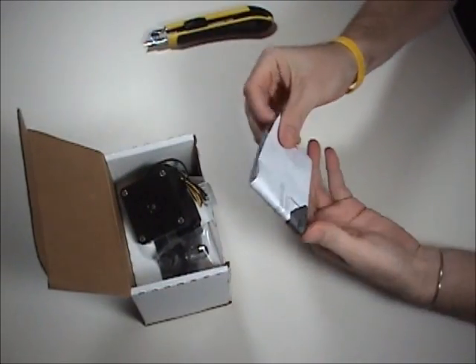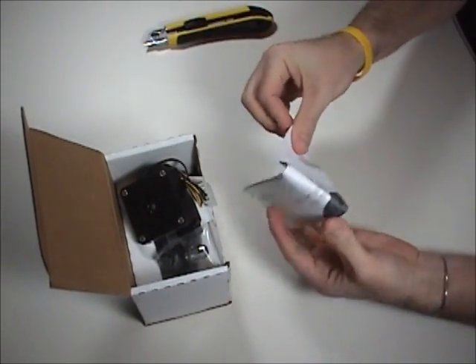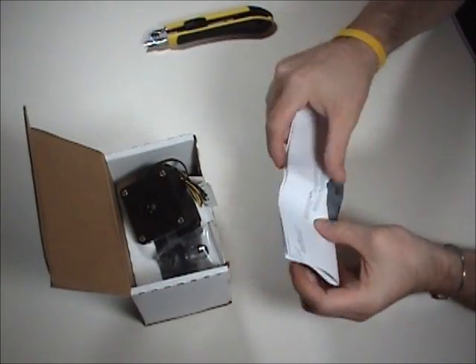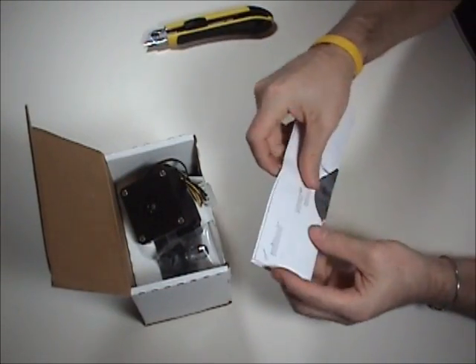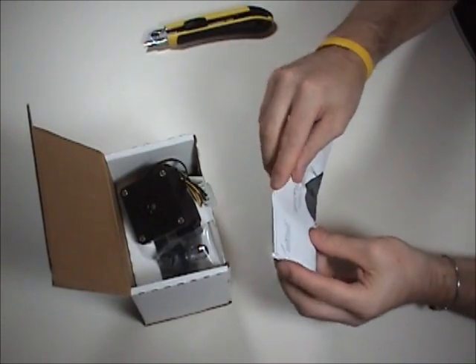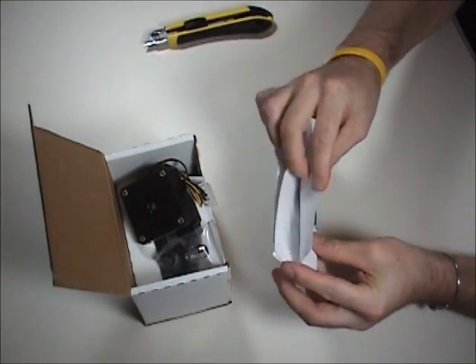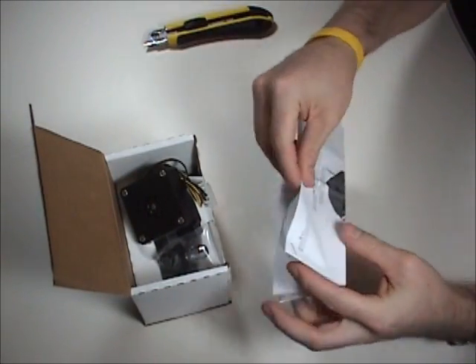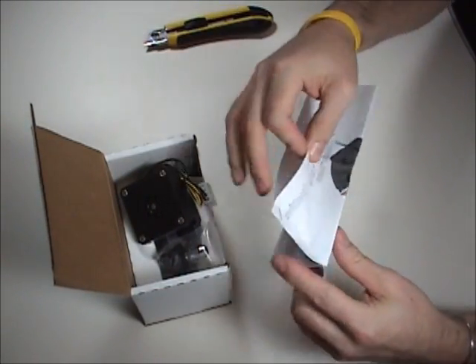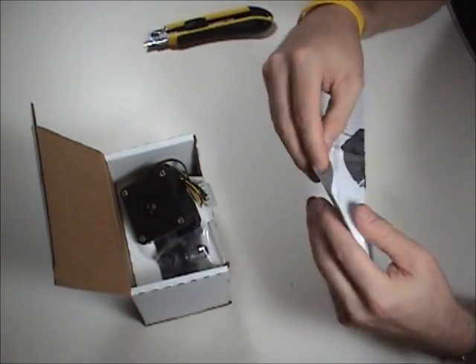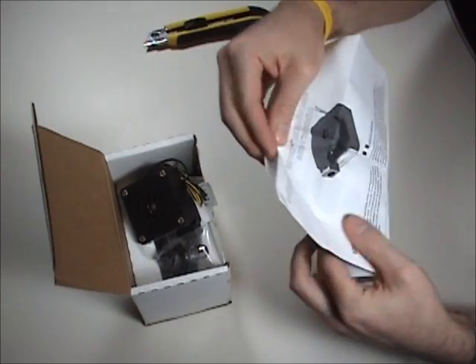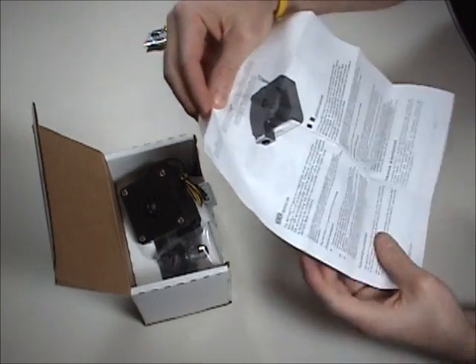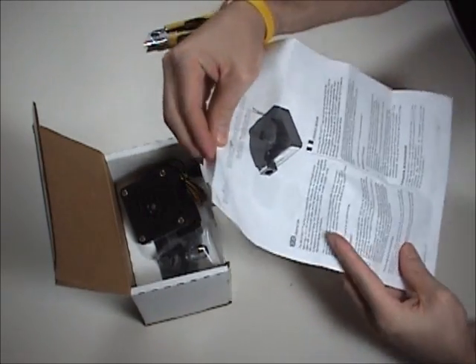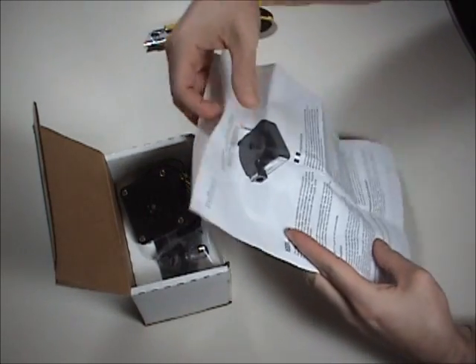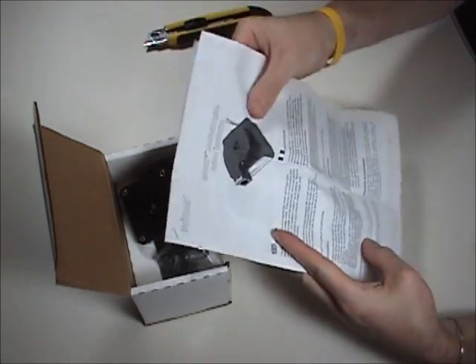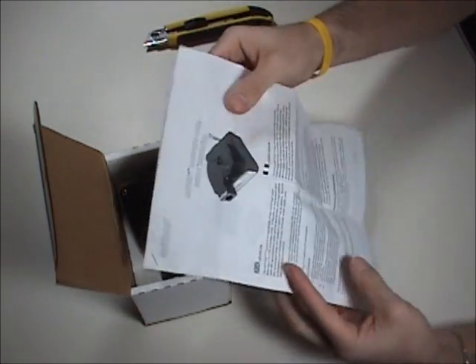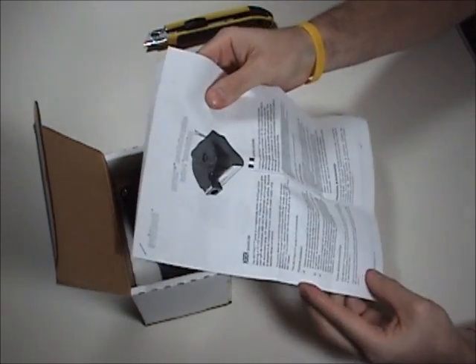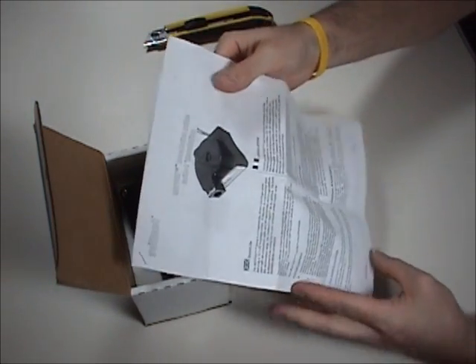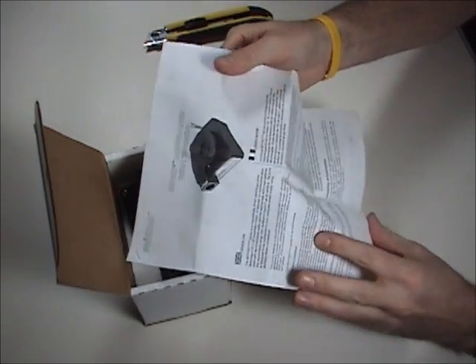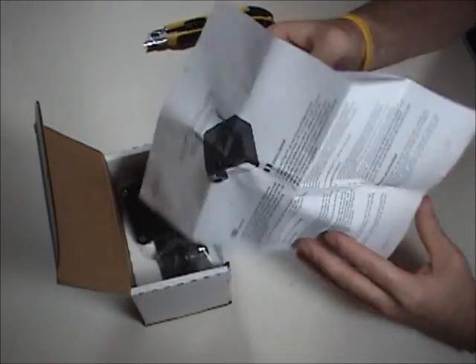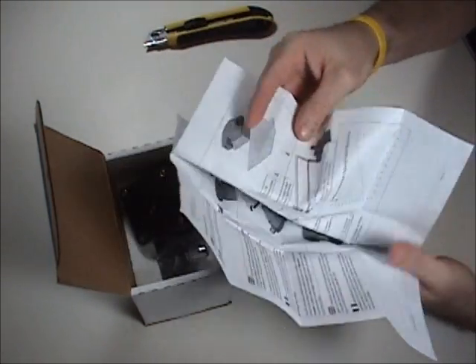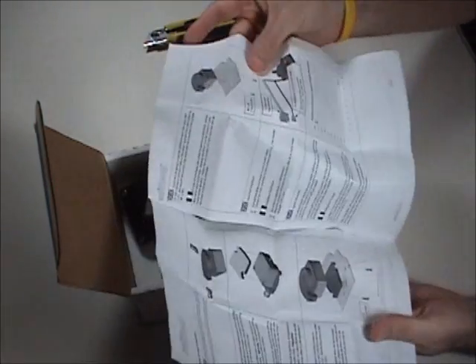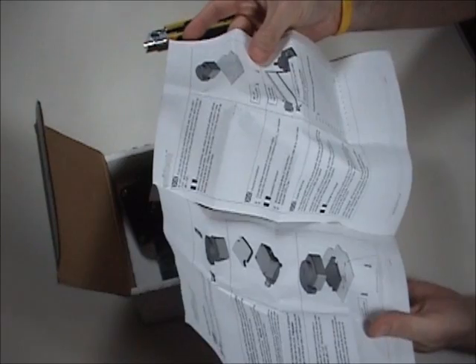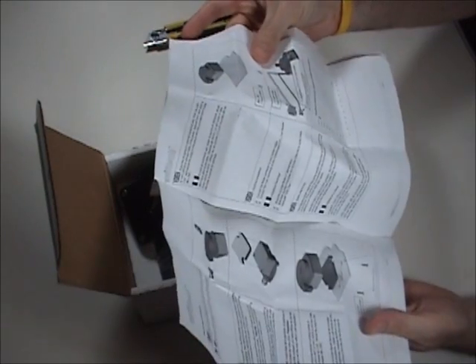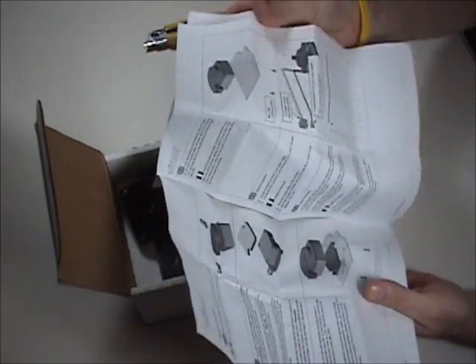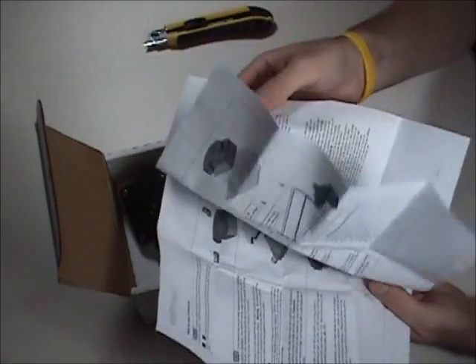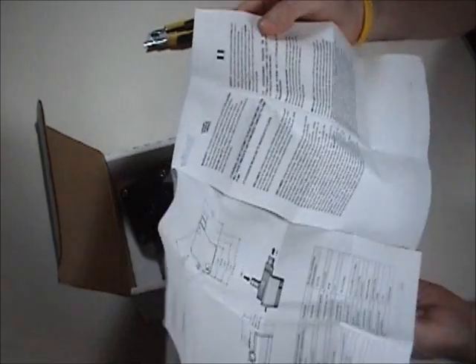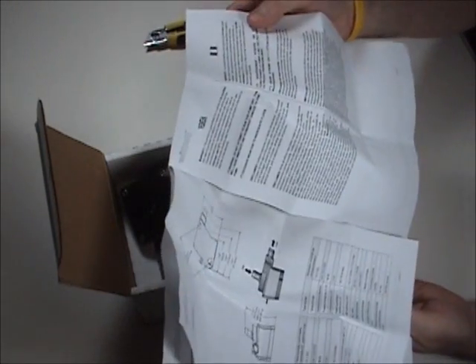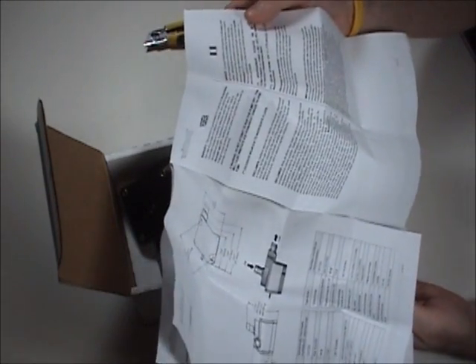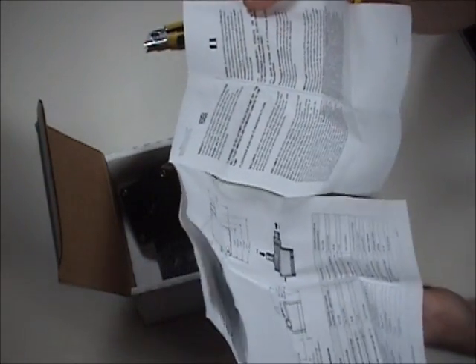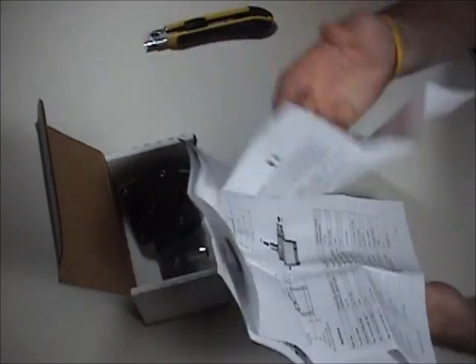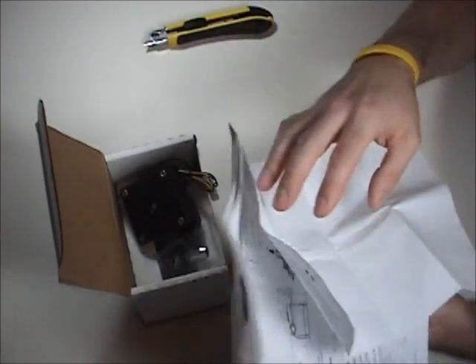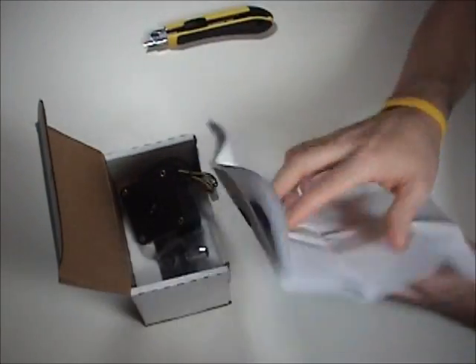Here are some instructions. Looks like it comes in a number of languages — clear, easy to read, looks good.